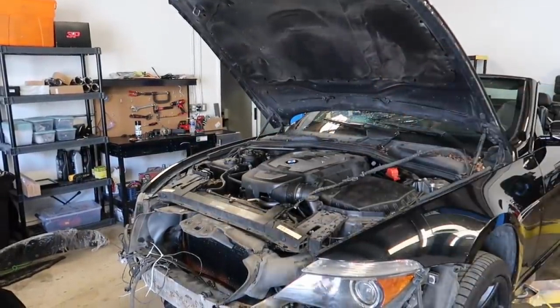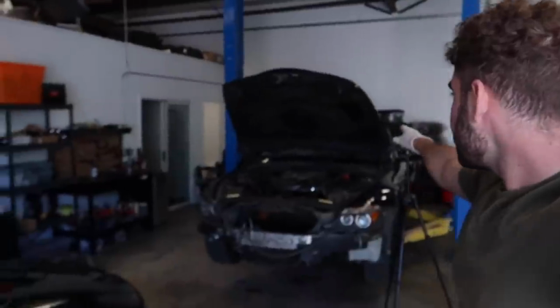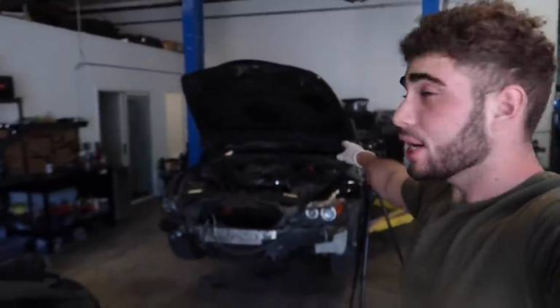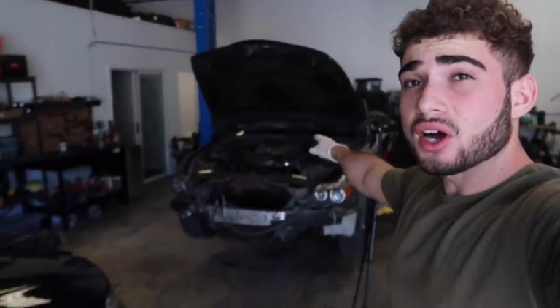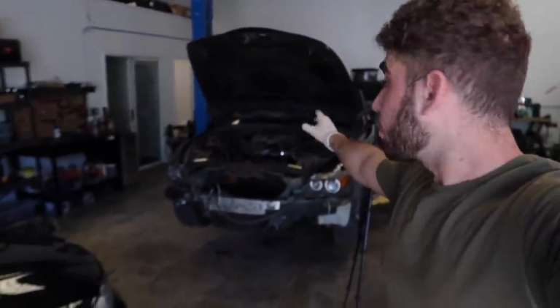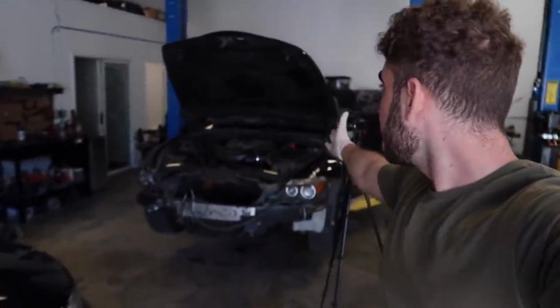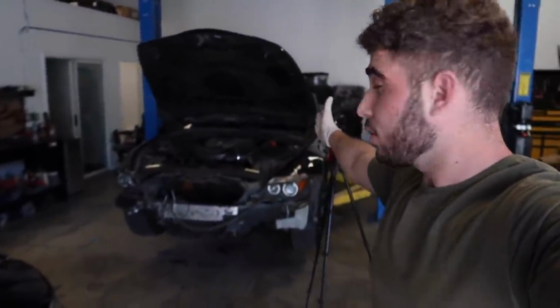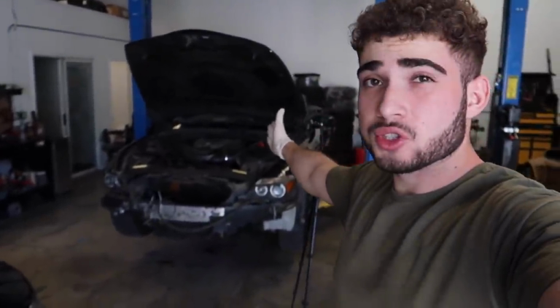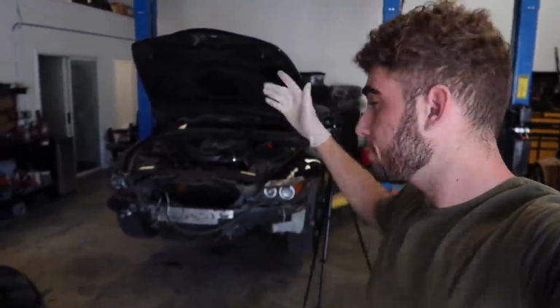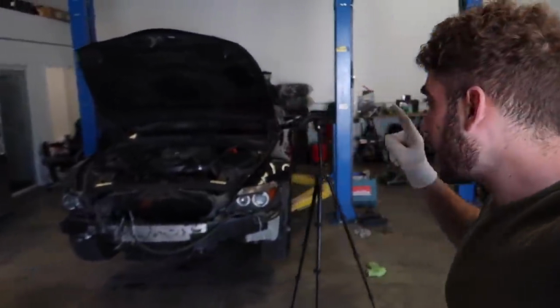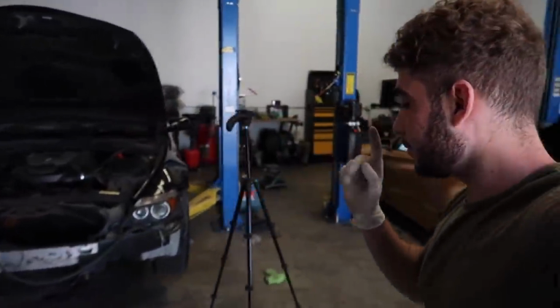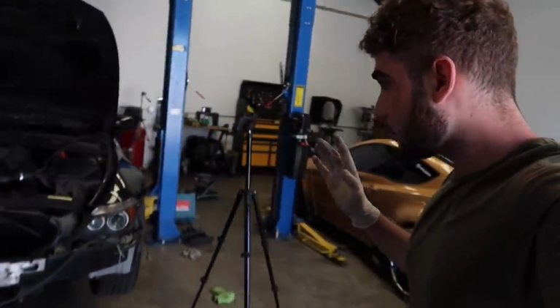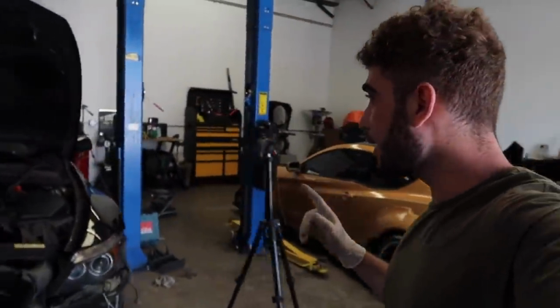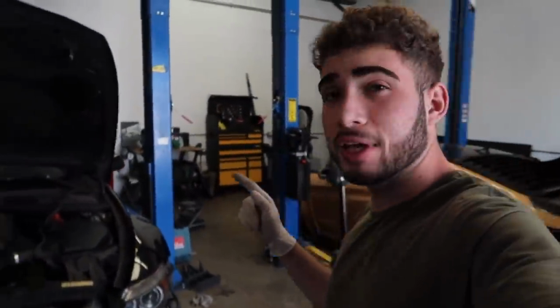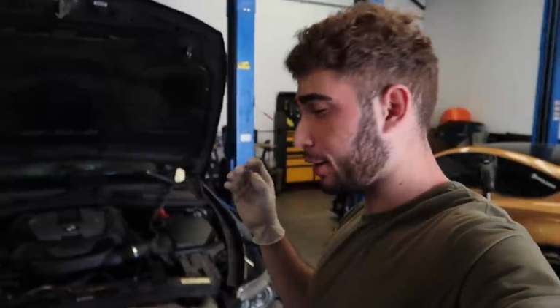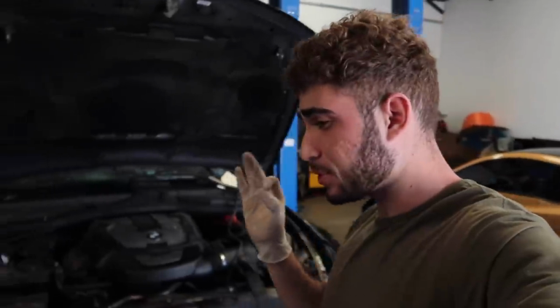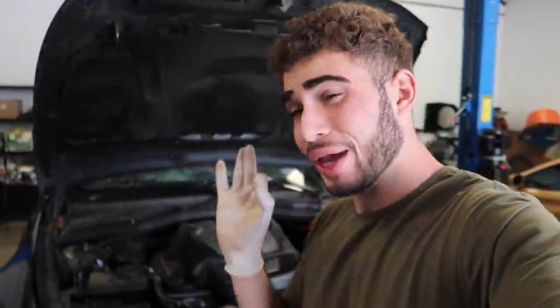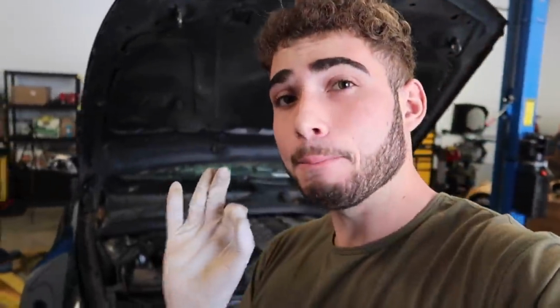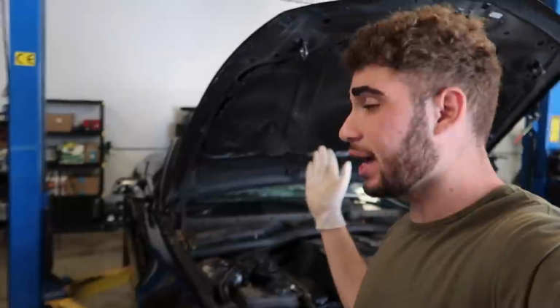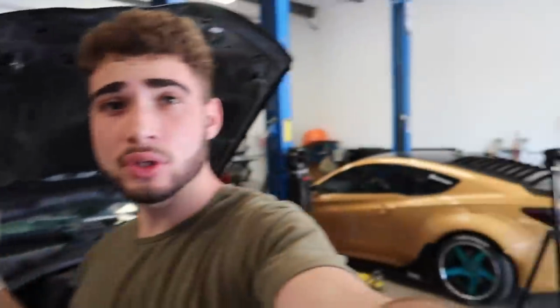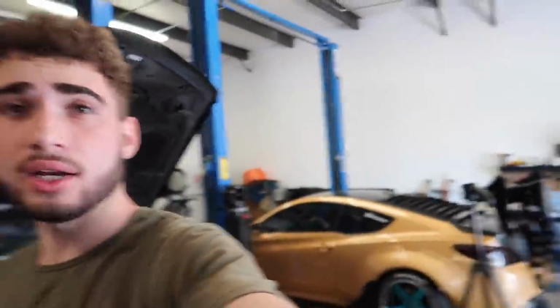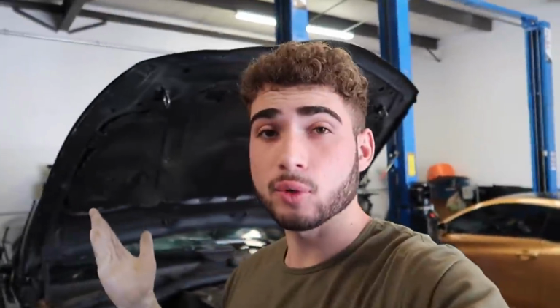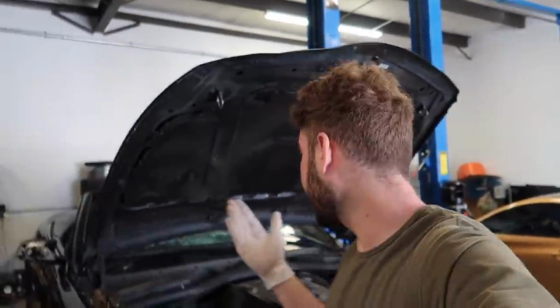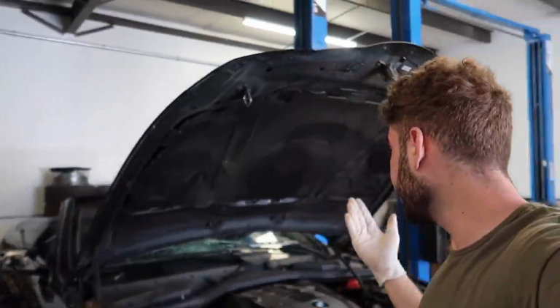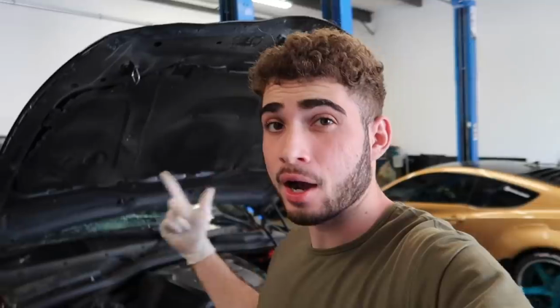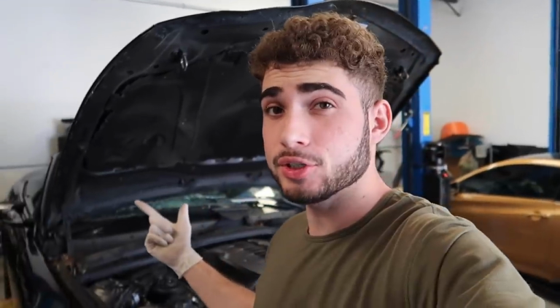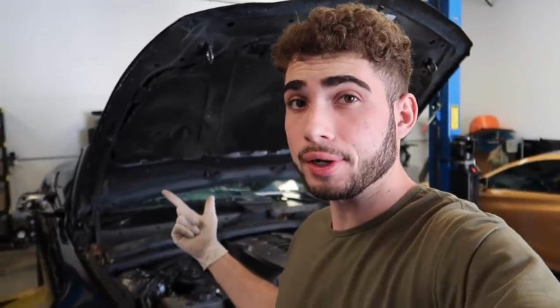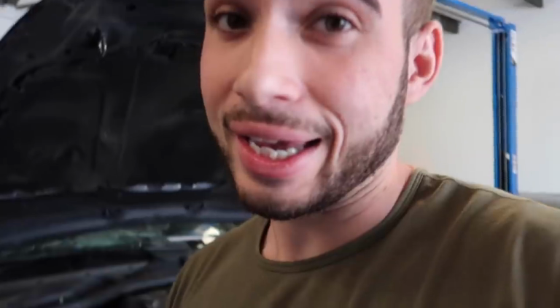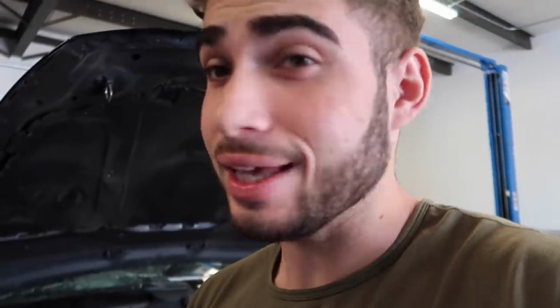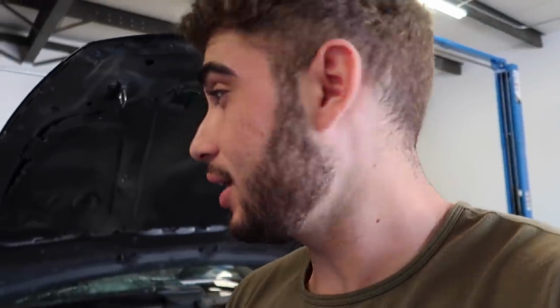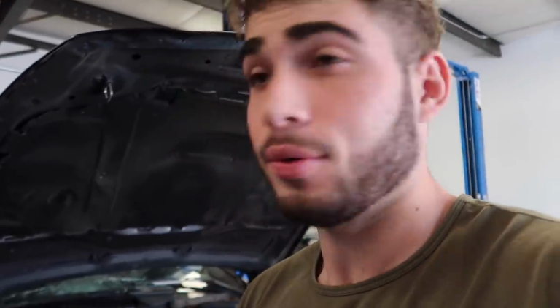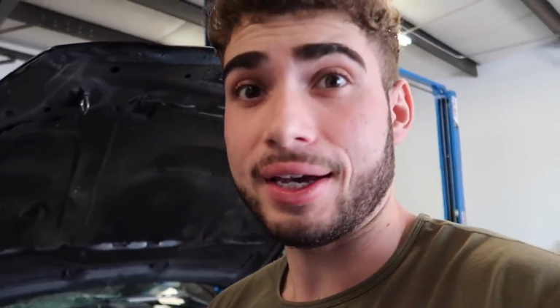I just got everything off the hood other than the screws, but something I realized may be an absolute pain in the butt — I'm the only one here now. How am I gonna do a hood alone? I guess we'll find out.